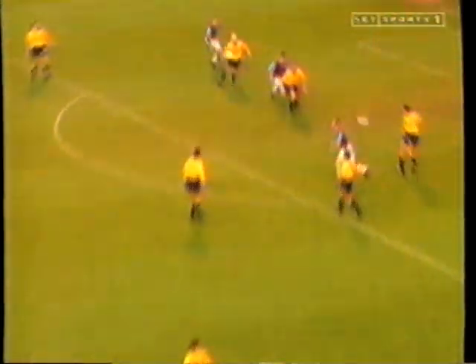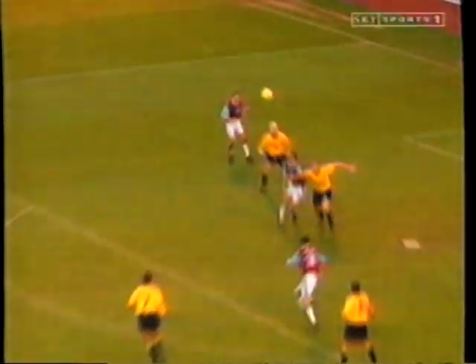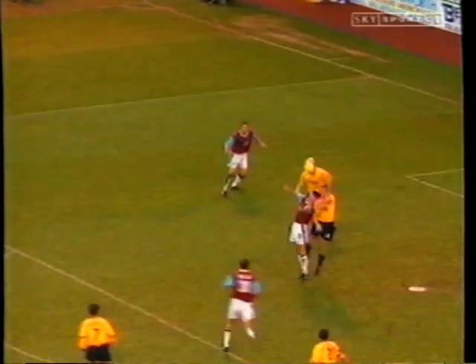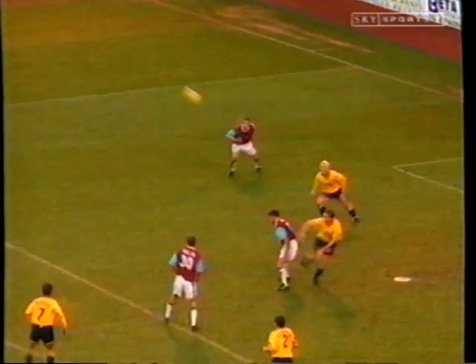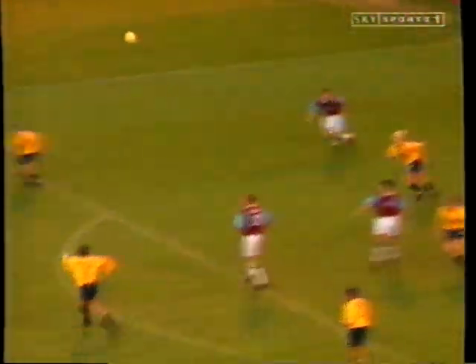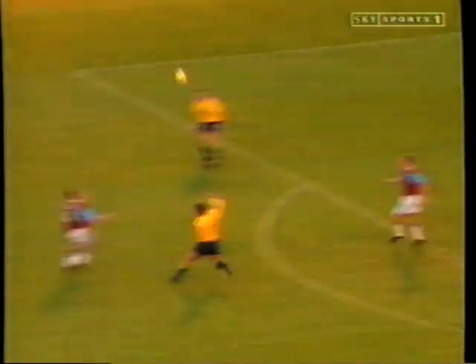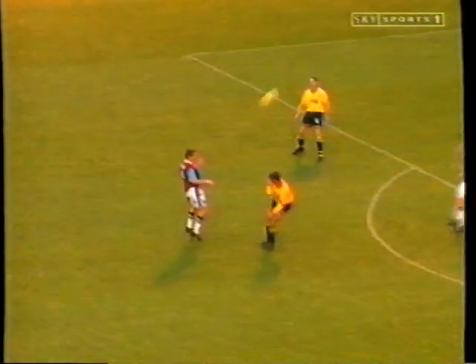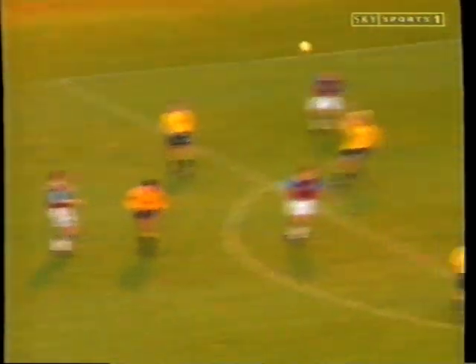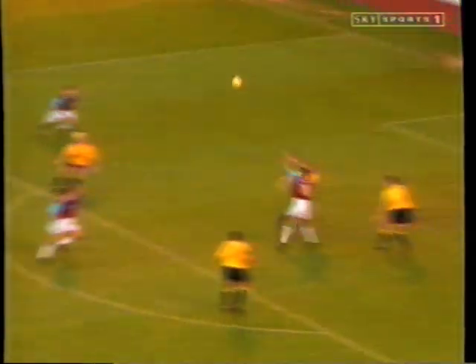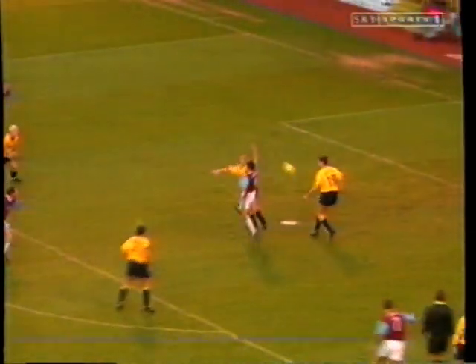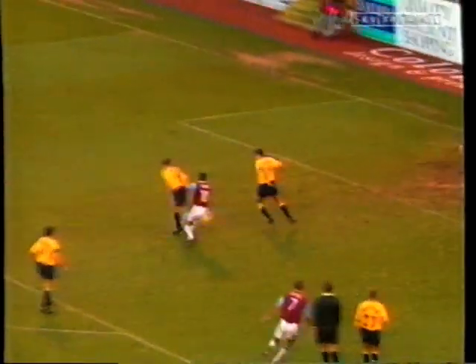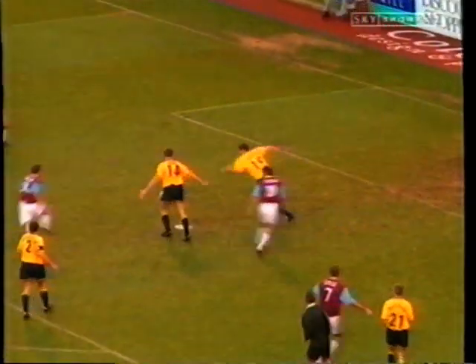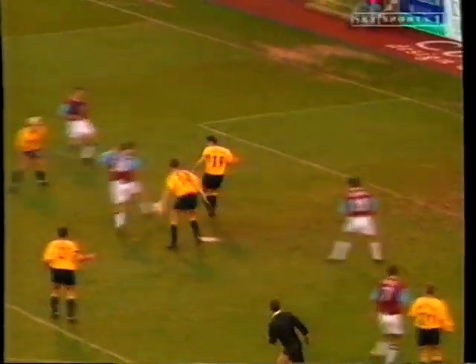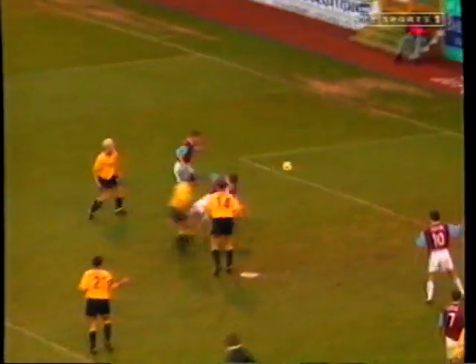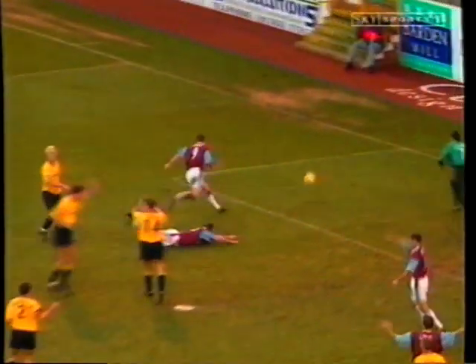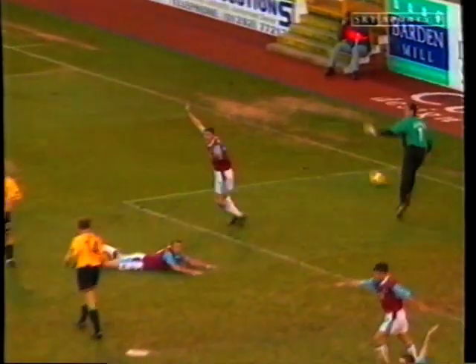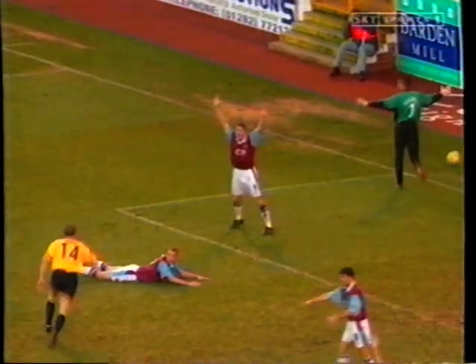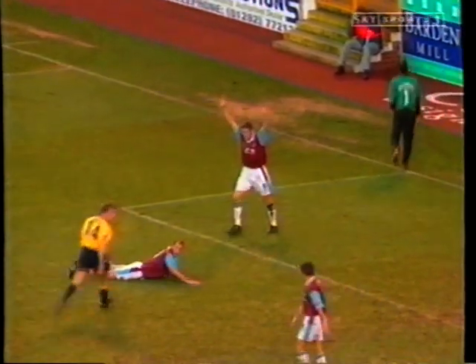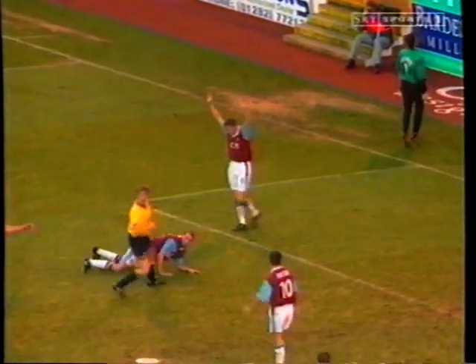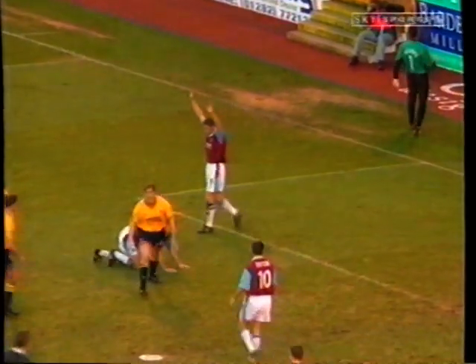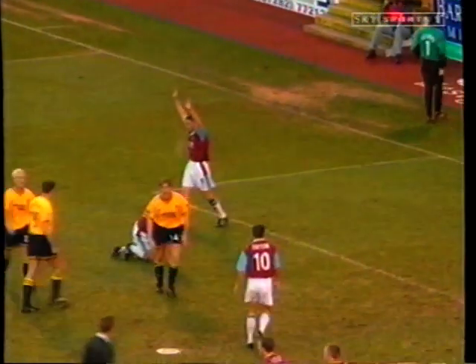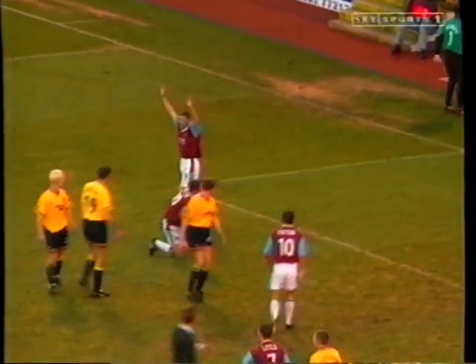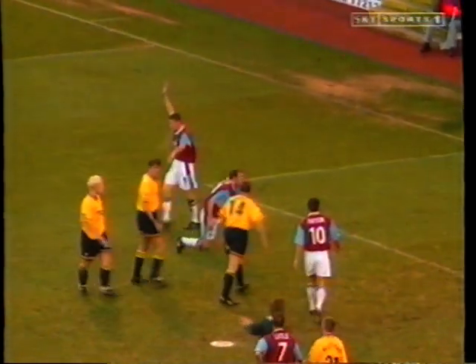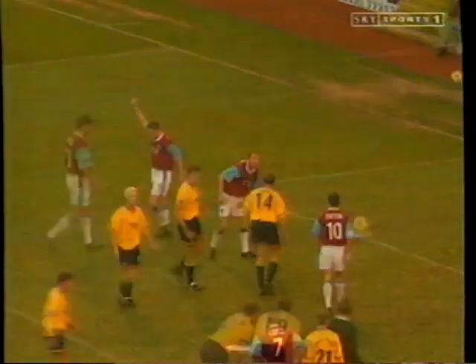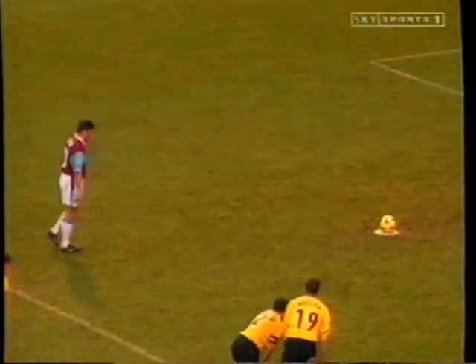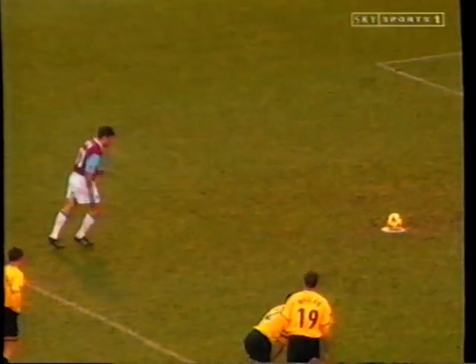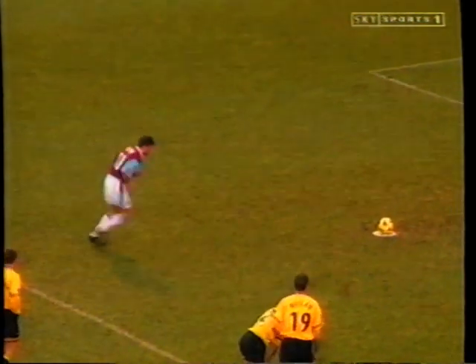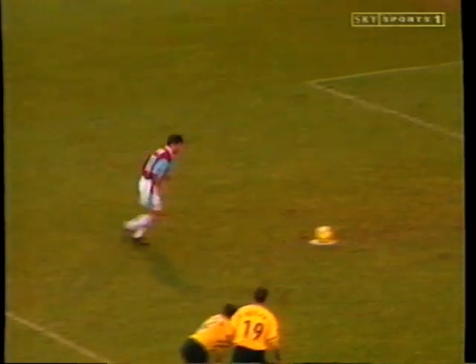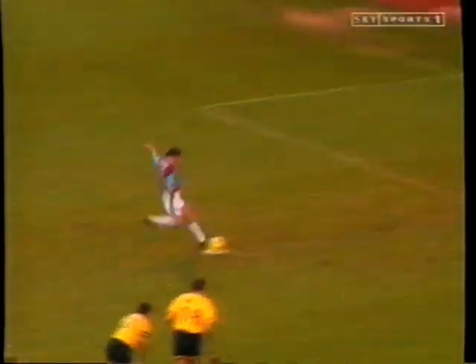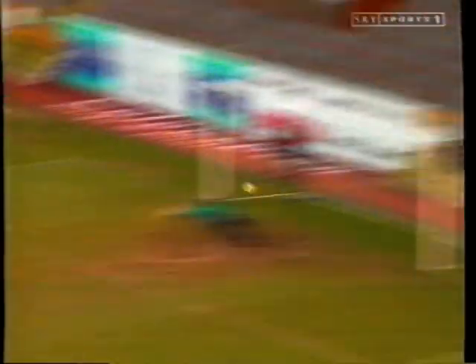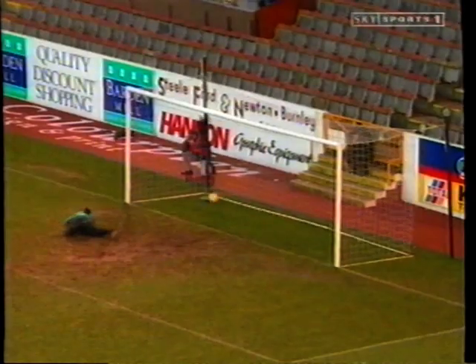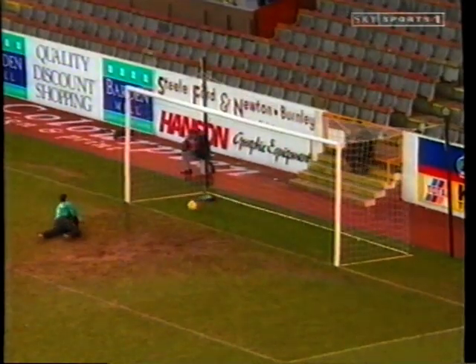Phil Whelan seemed determined to gift Burnley a penalty — almost a handball, followed by a foul on John Mullin. Andy Payton brought Burnley level from the penalty spot.